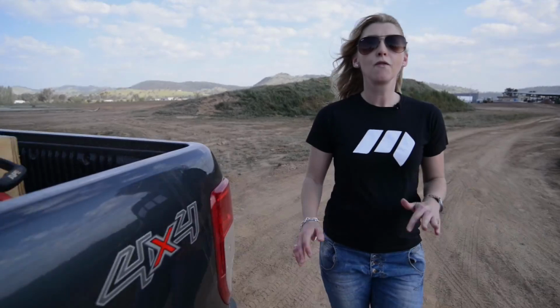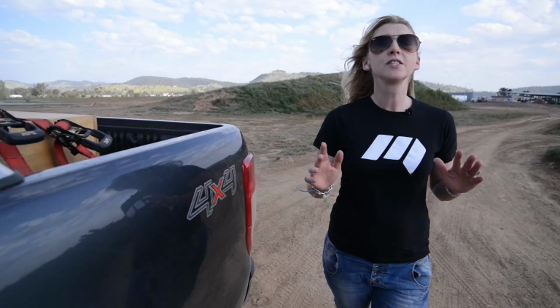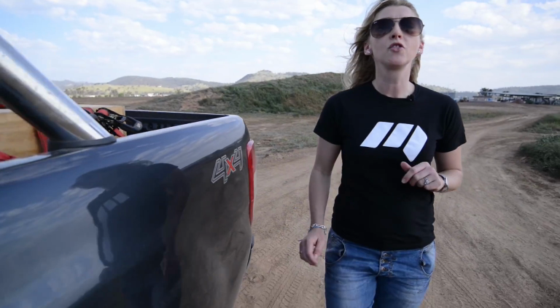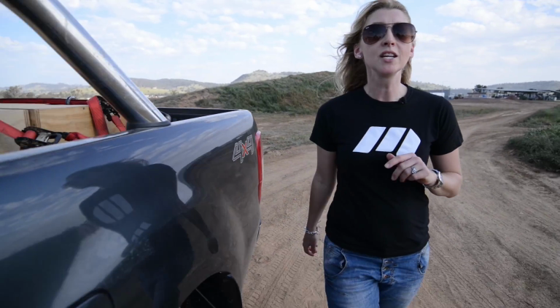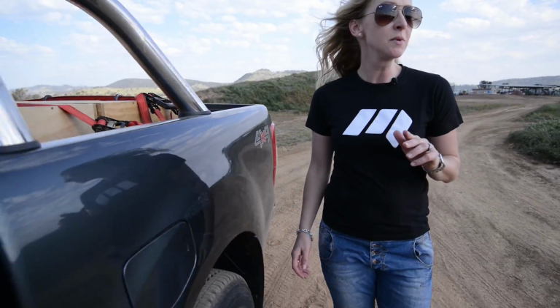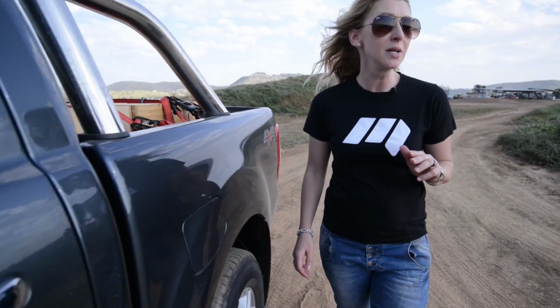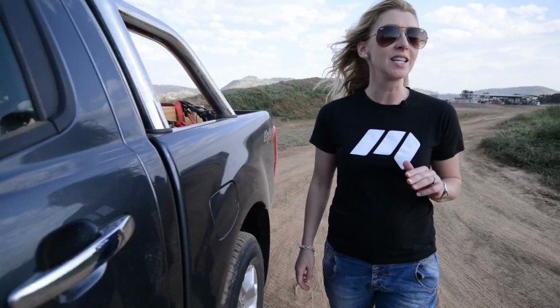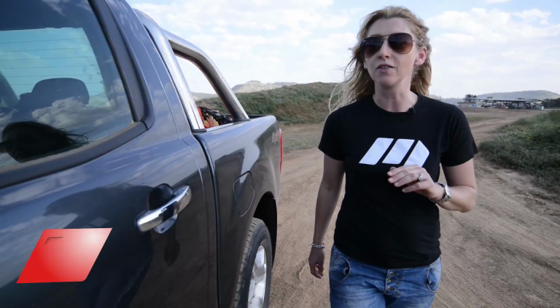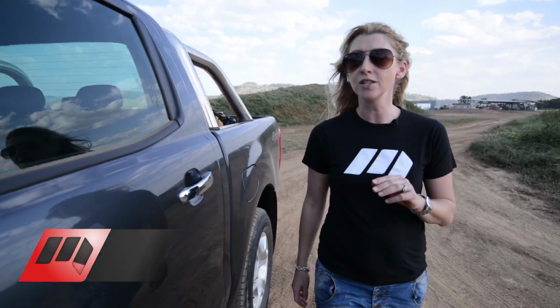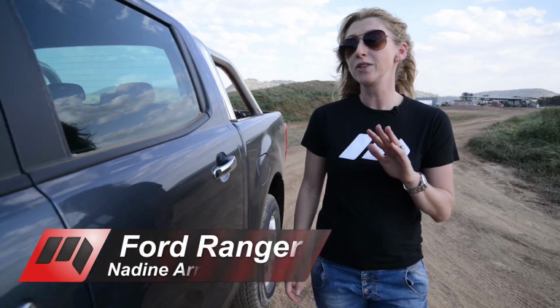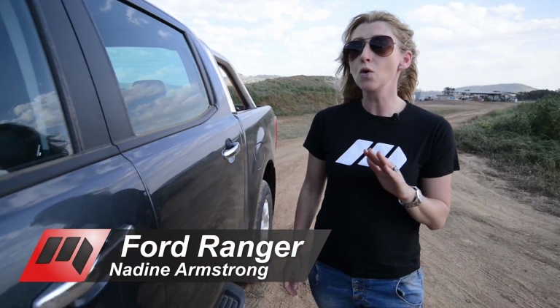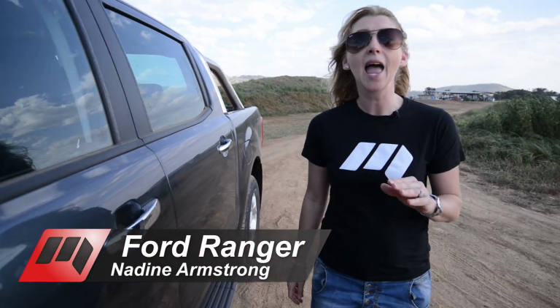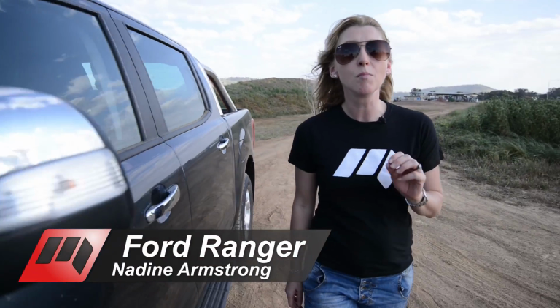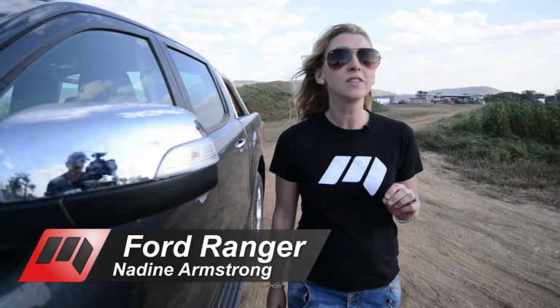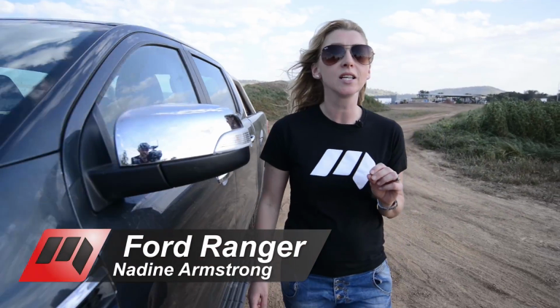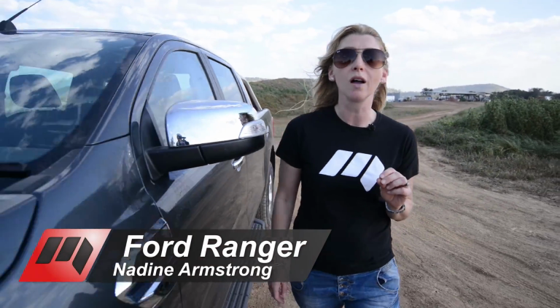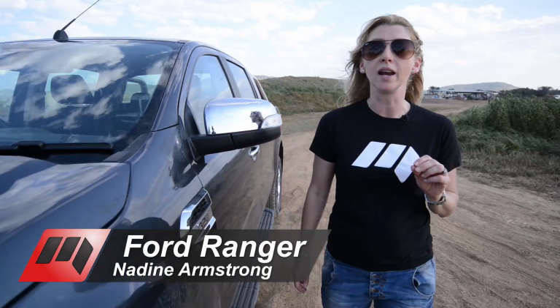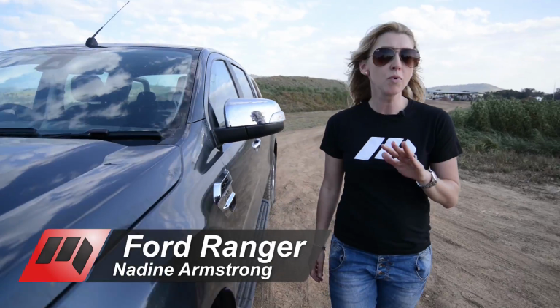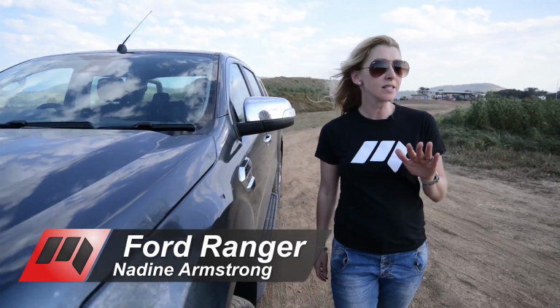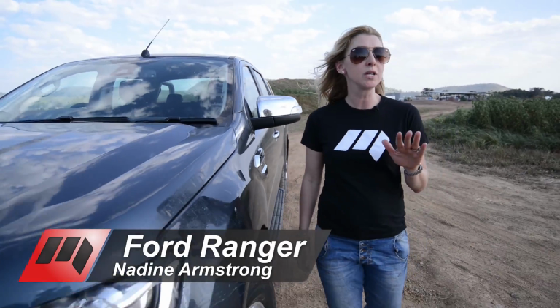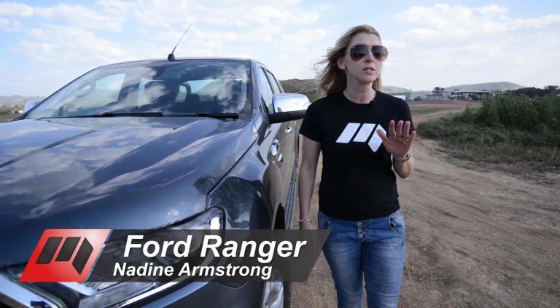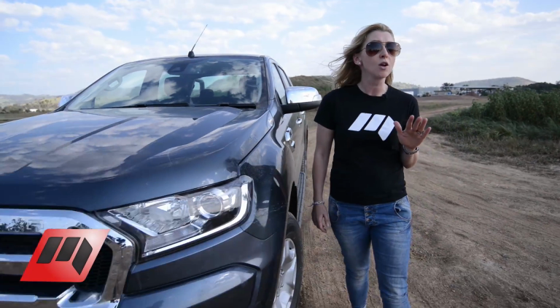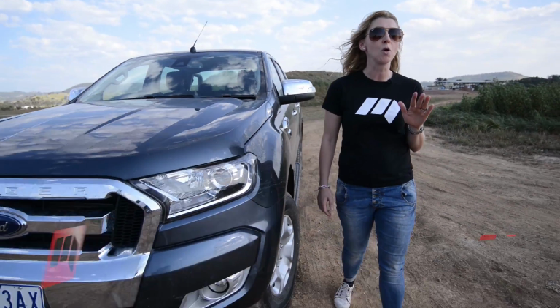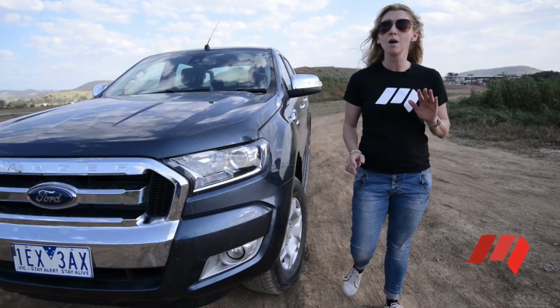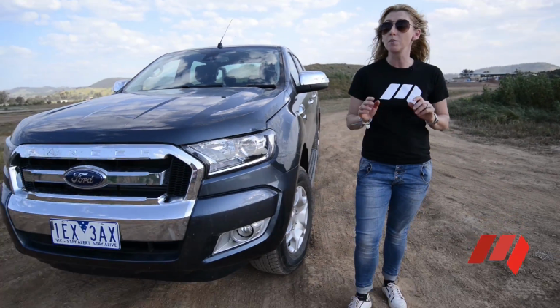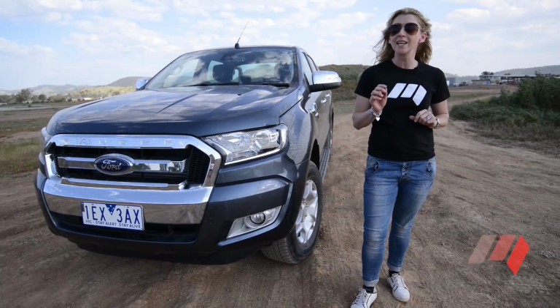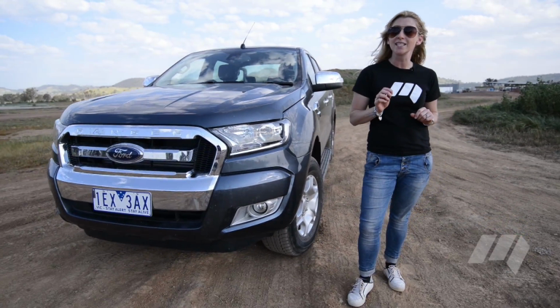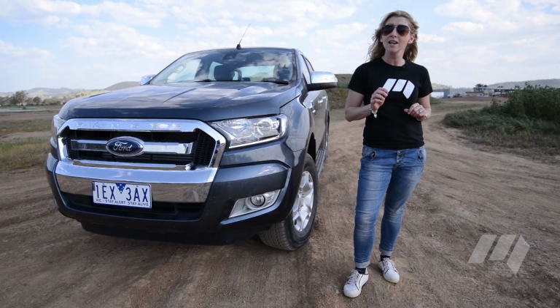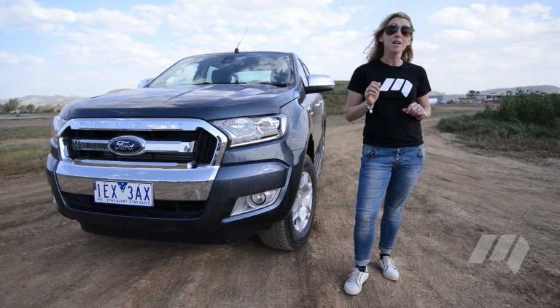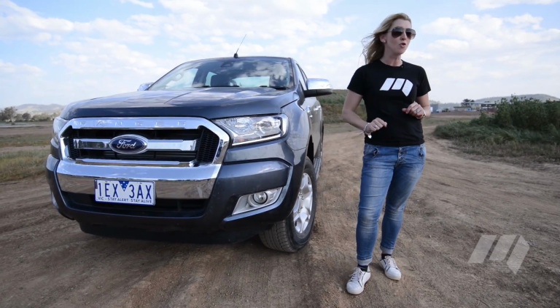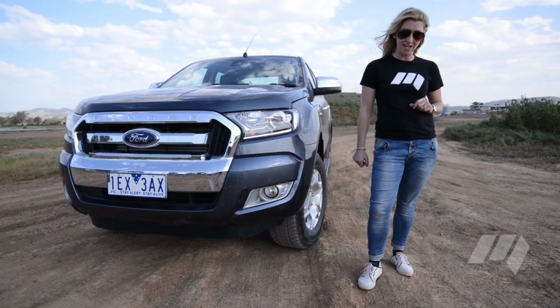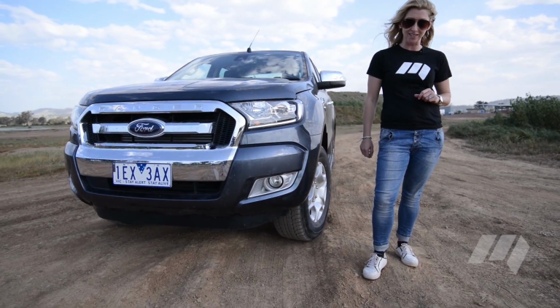Ford's tough truck Ranger has matured in its second generation with new looks and a more sophisticated driveline. Pricing stays pretty close to the outgoing model but with more tech inside and more creature comforts.